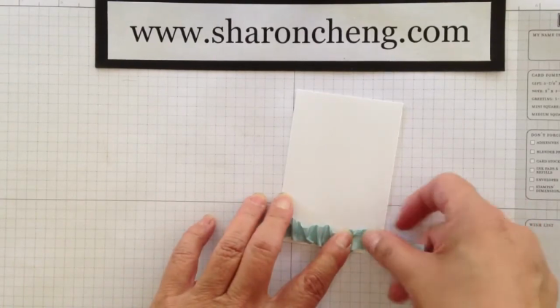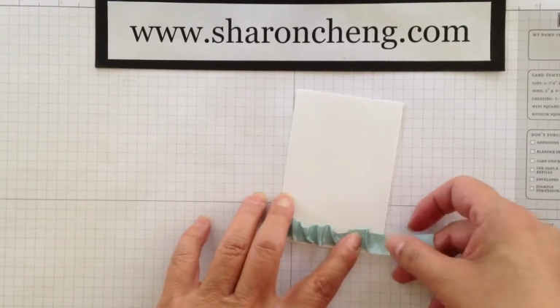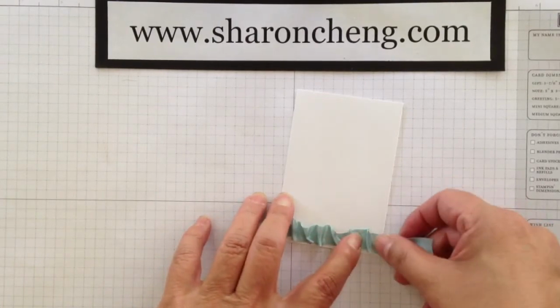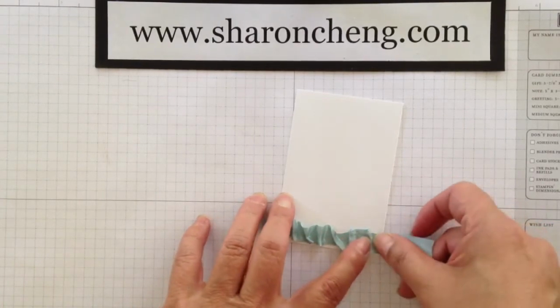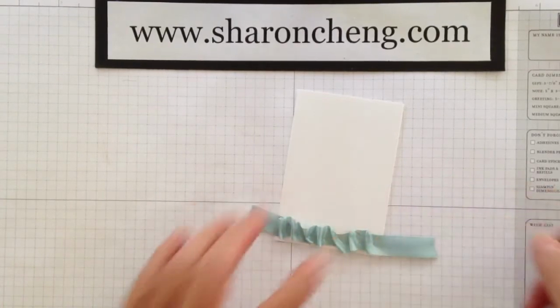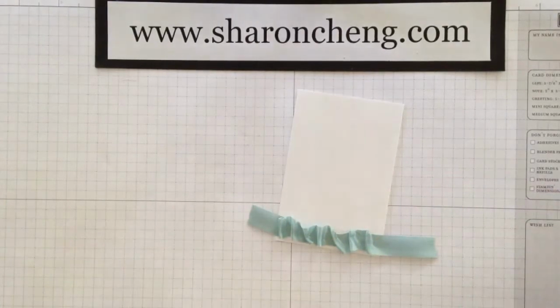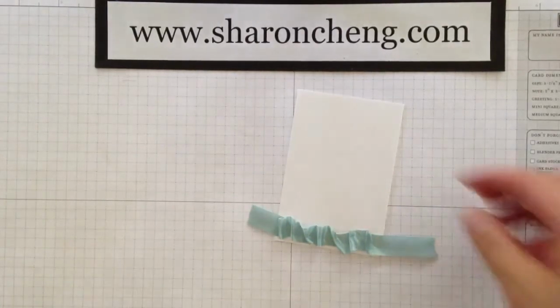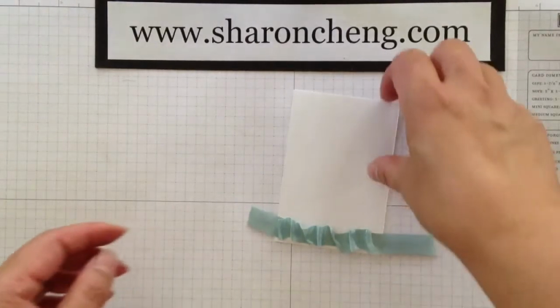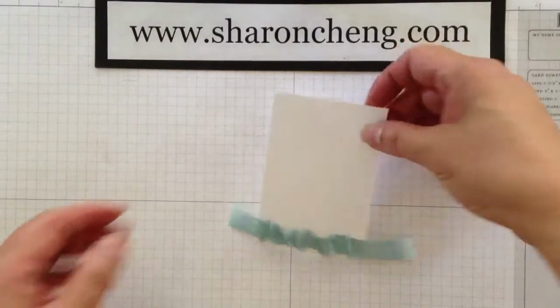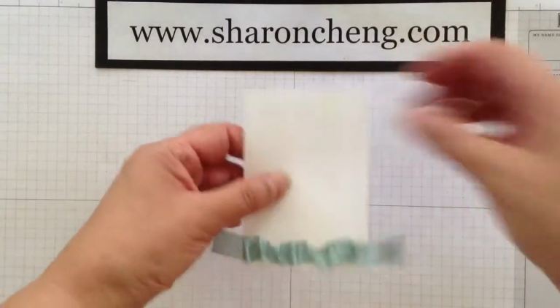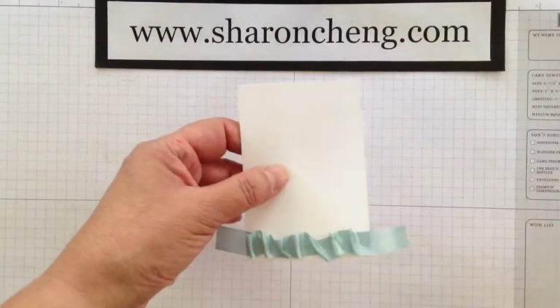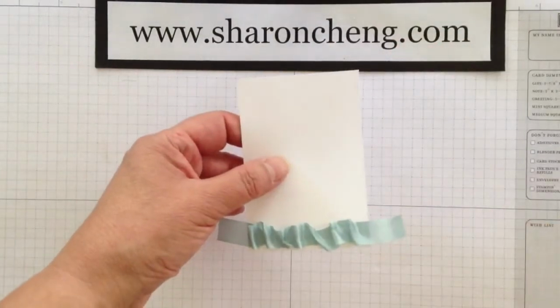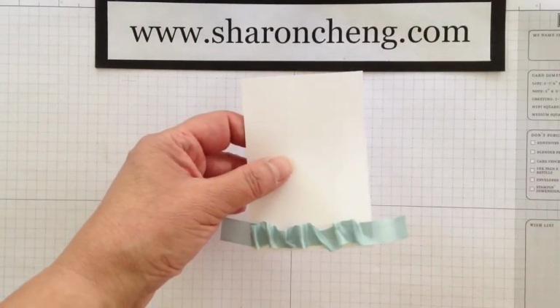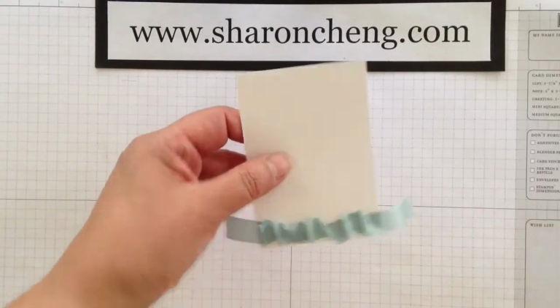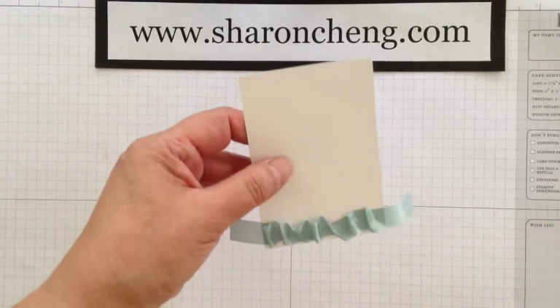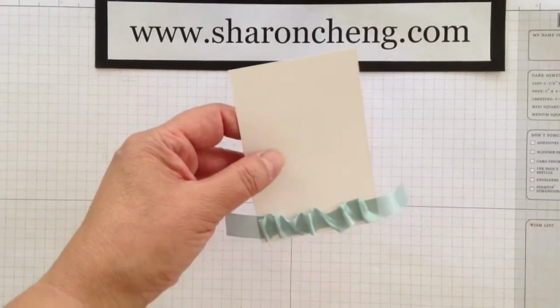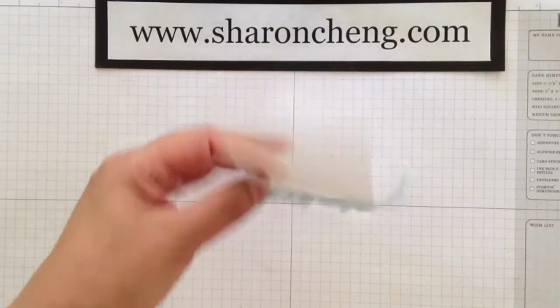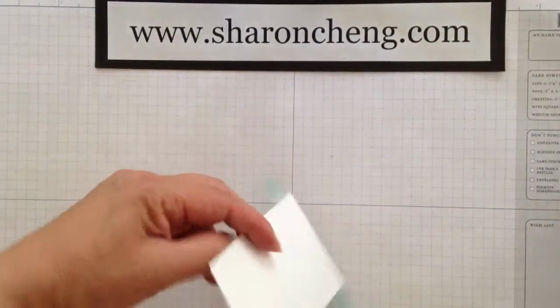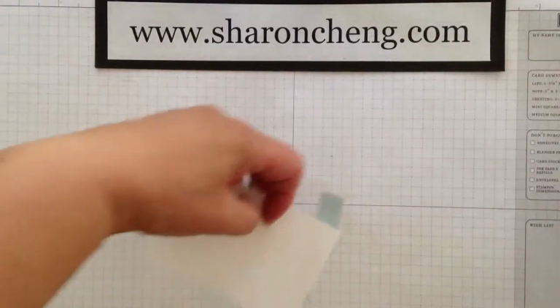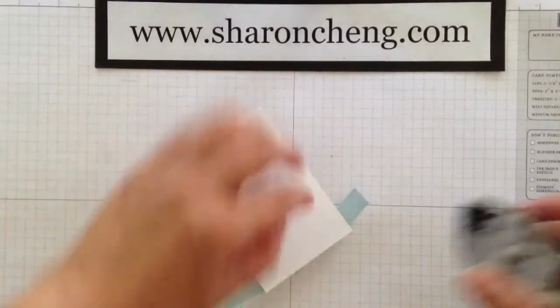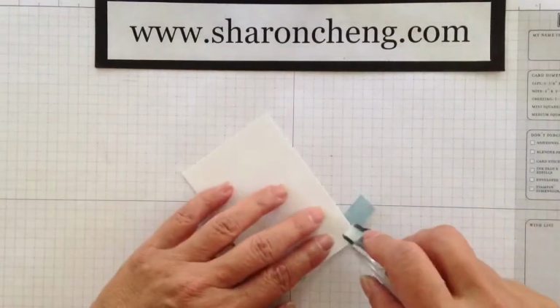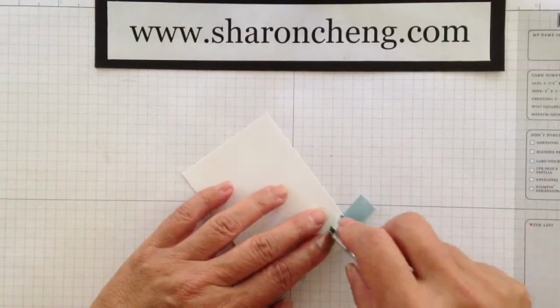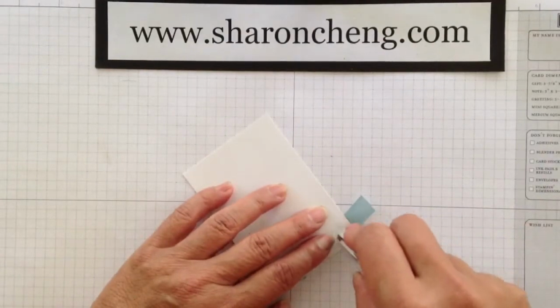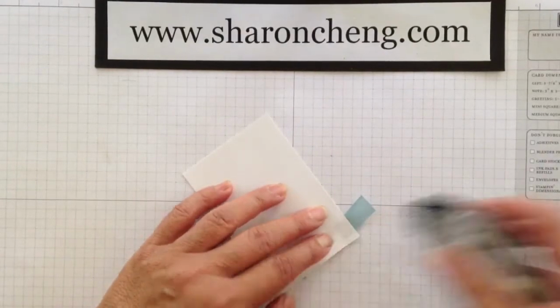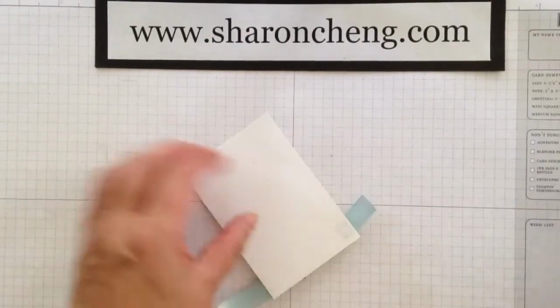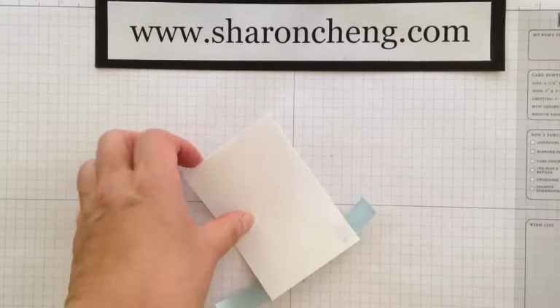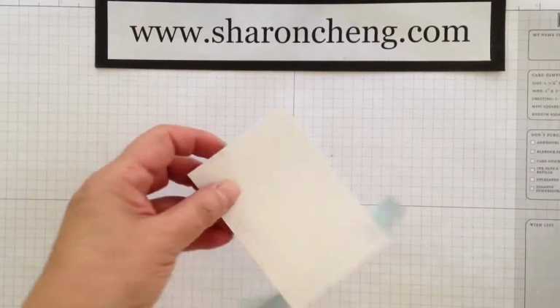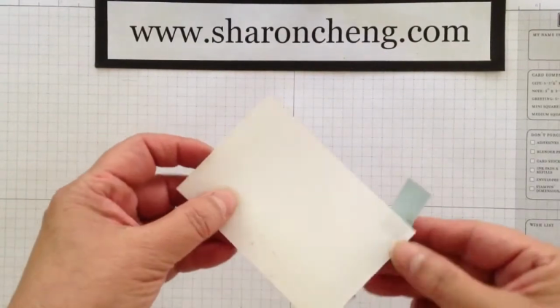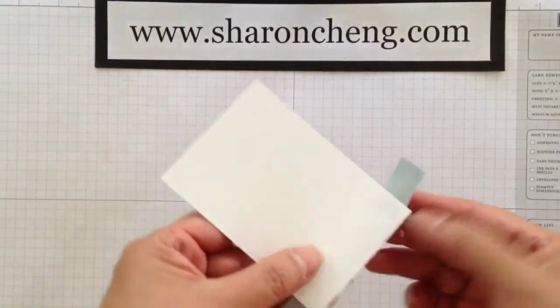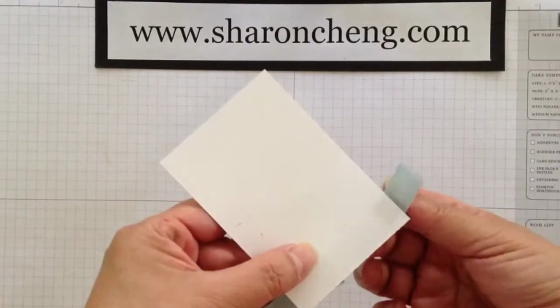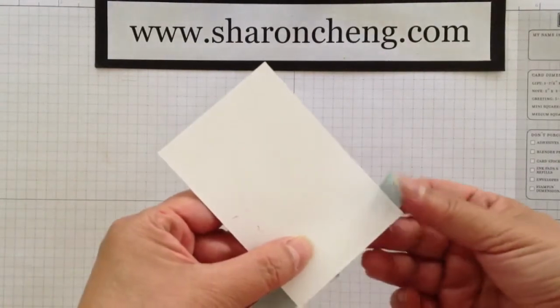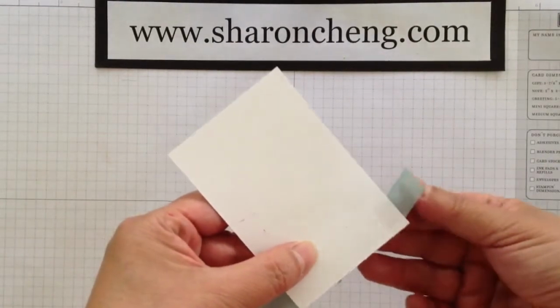When you get to the end, we can decide what to do with the length — I'll show you here in a sec. To attach down one end, I'm just going to put adhesive on the back and just wrap it.